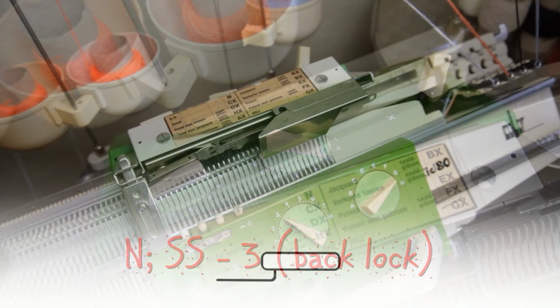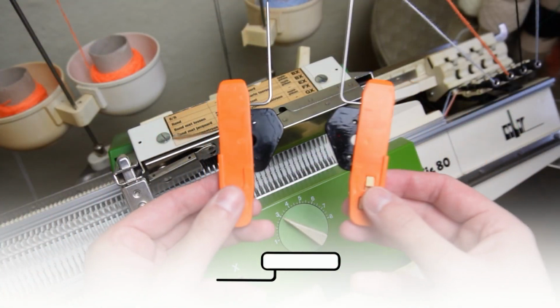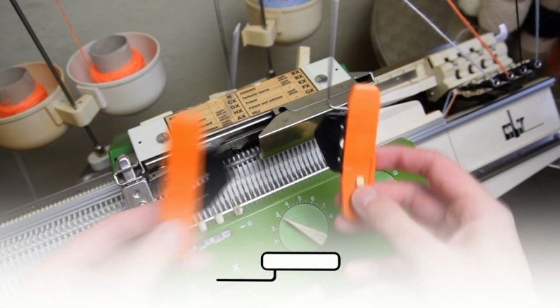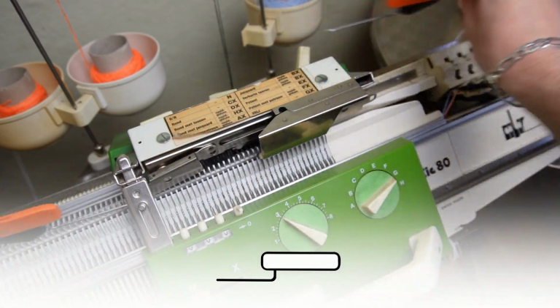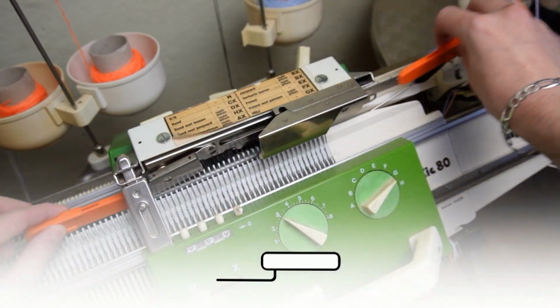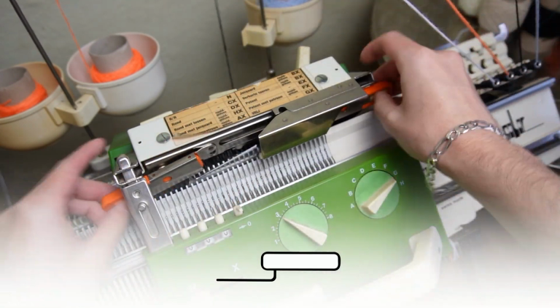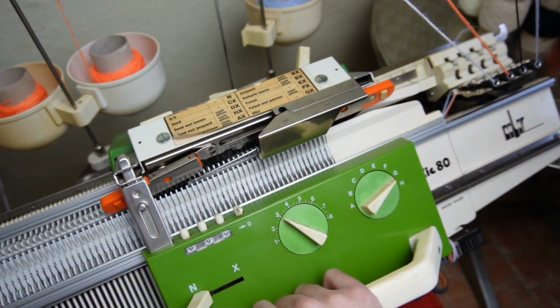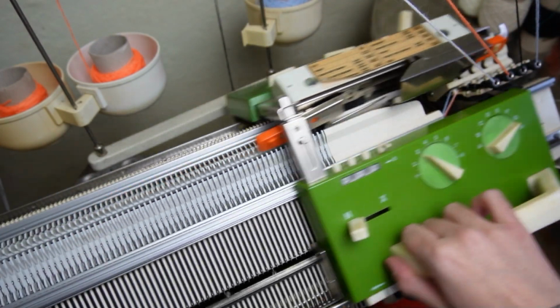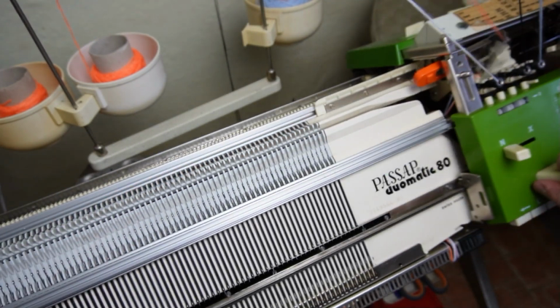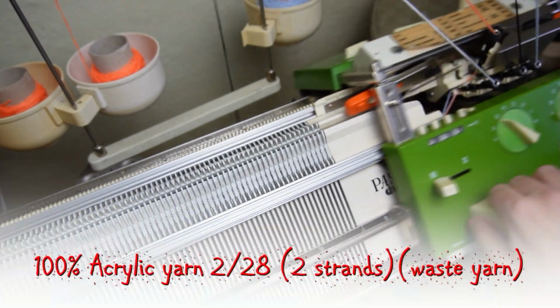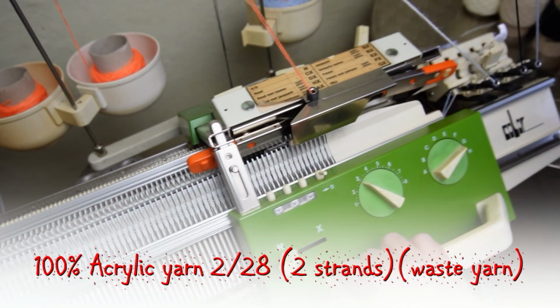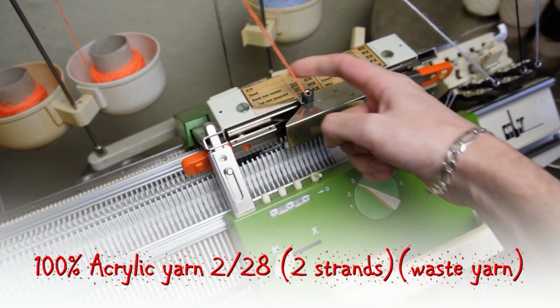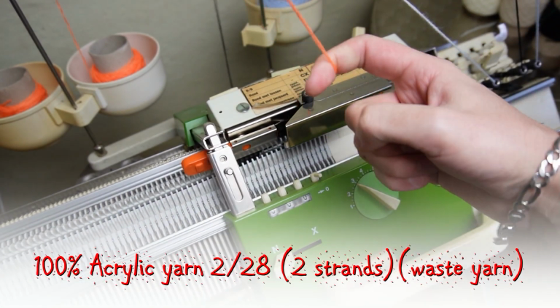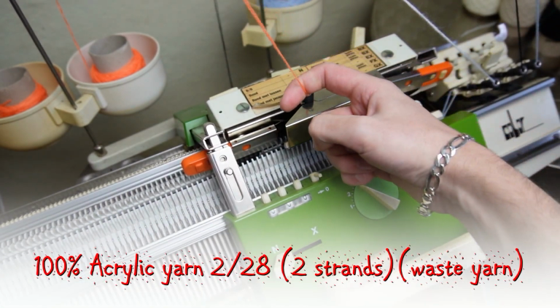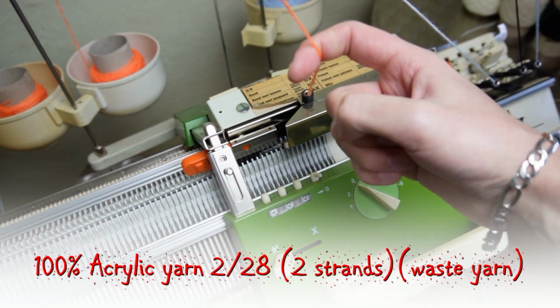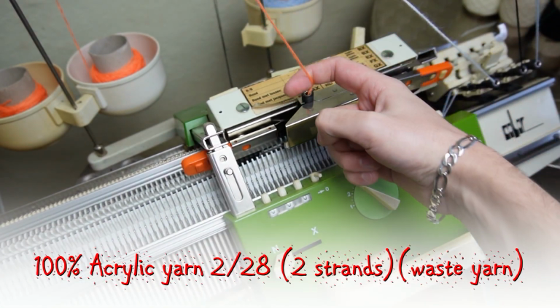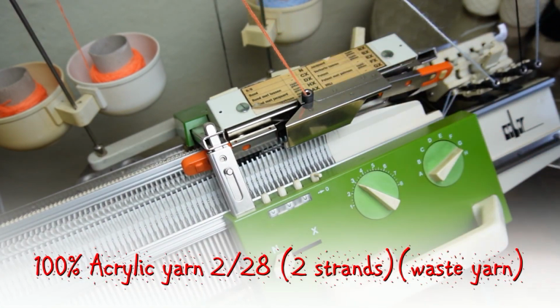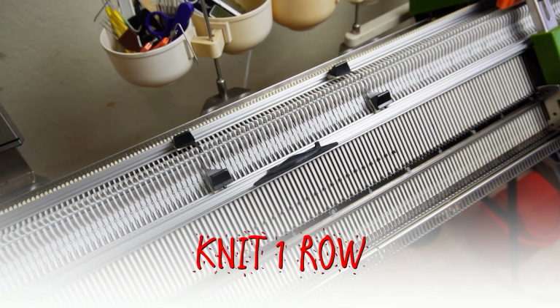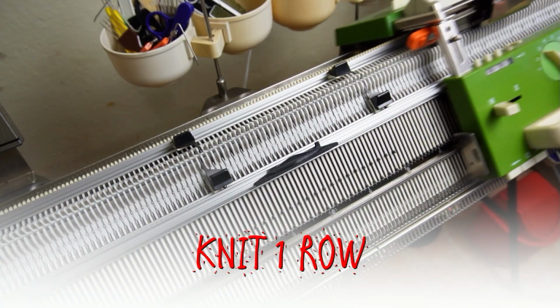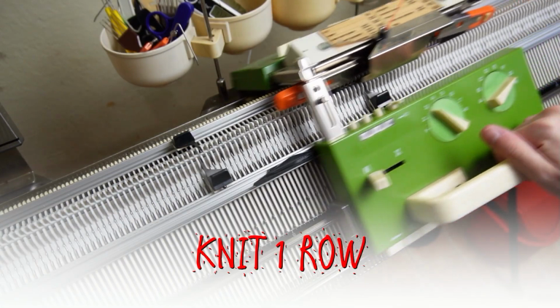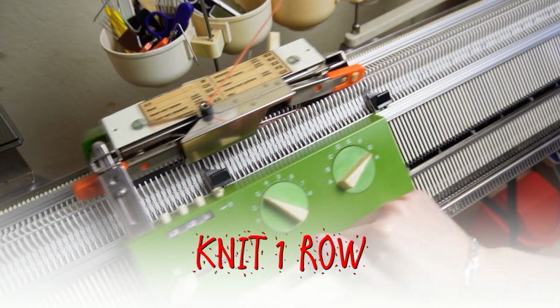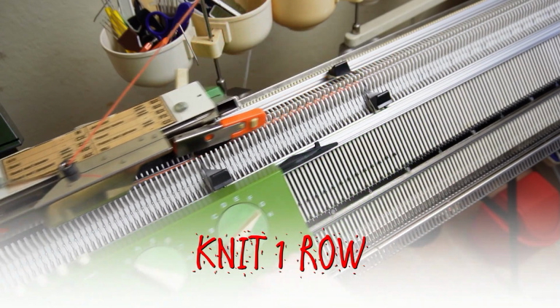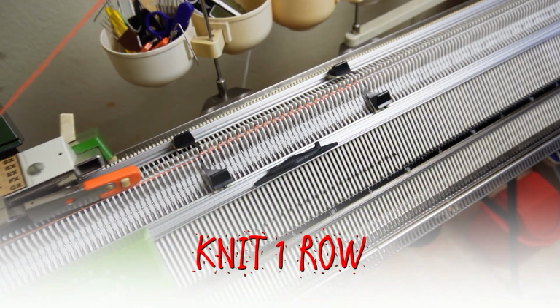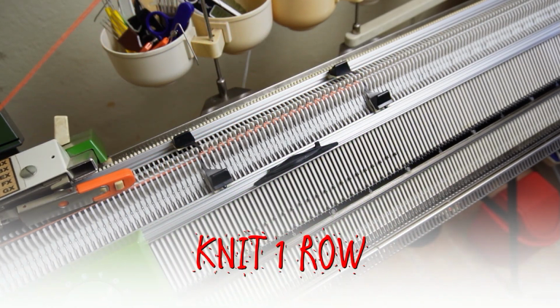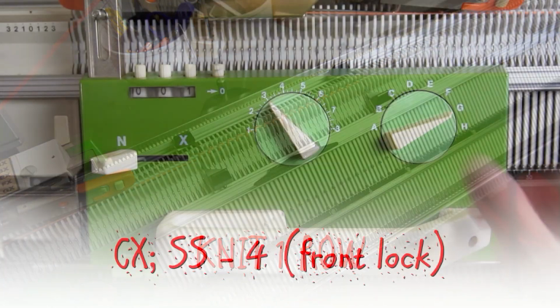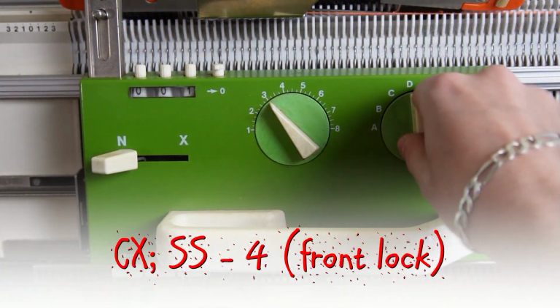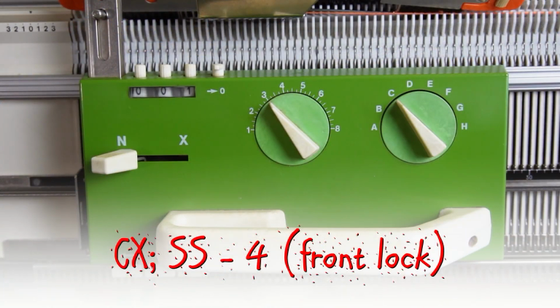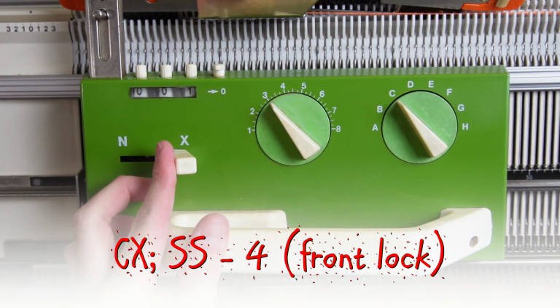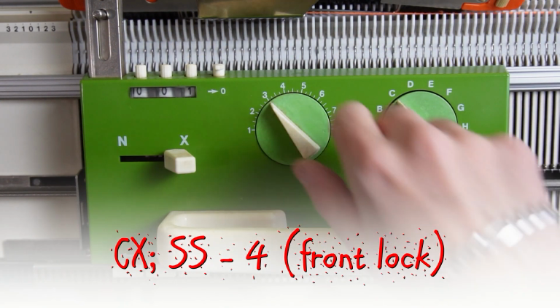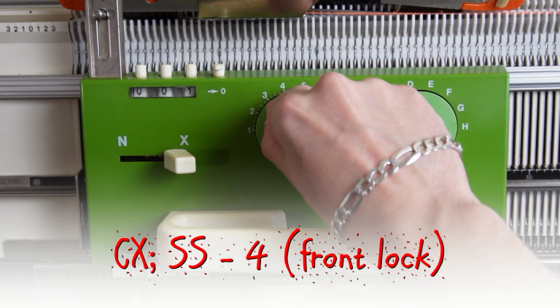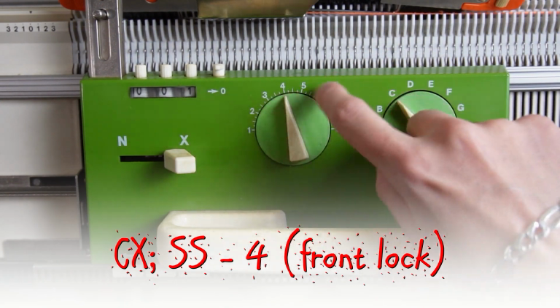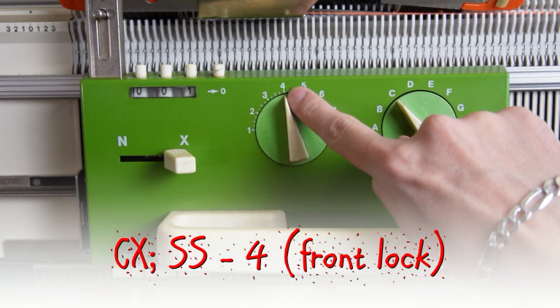Insert the orange strippers and take the waste yarn. I am using two strands of waste yarn. Knit one roll. Then set both locks to CX and increase the stitch size to 4.